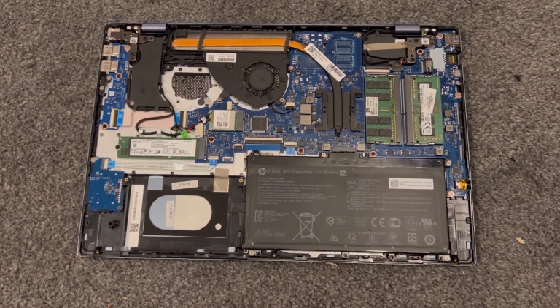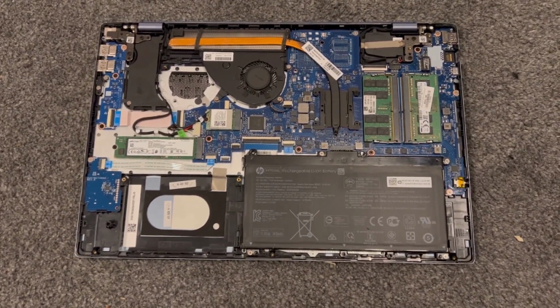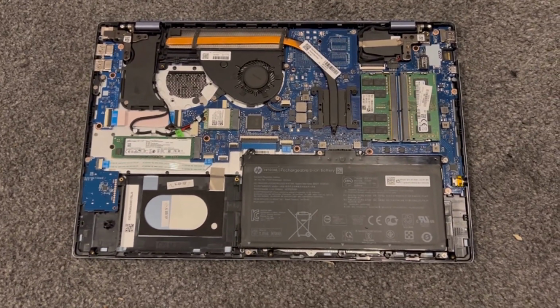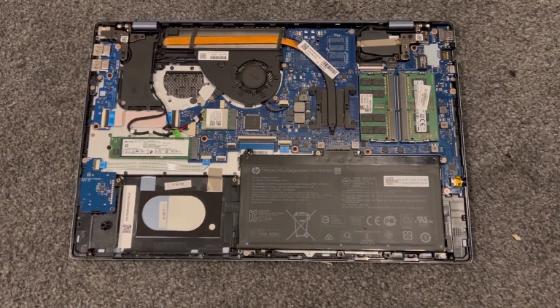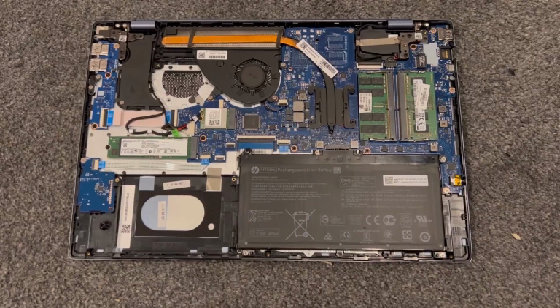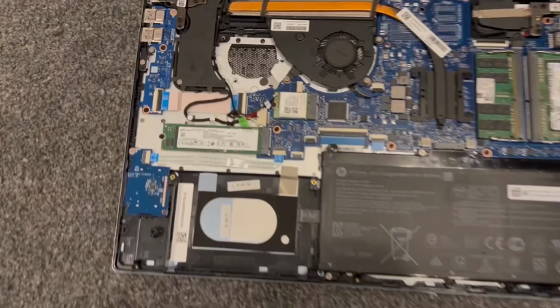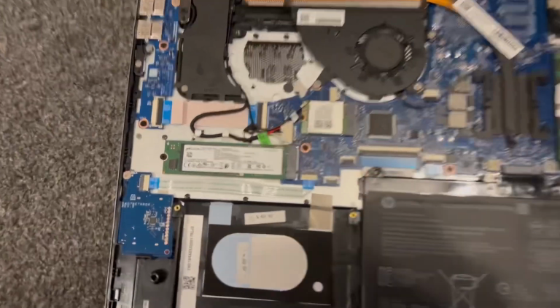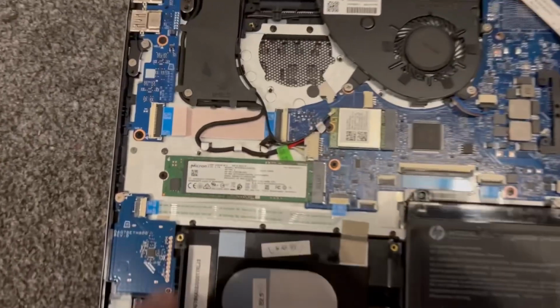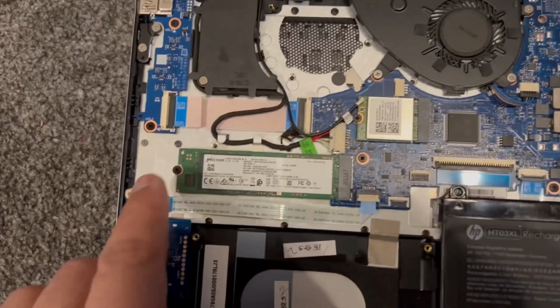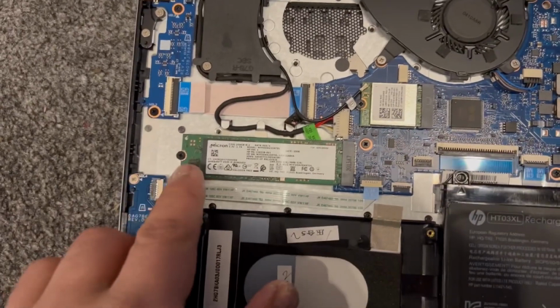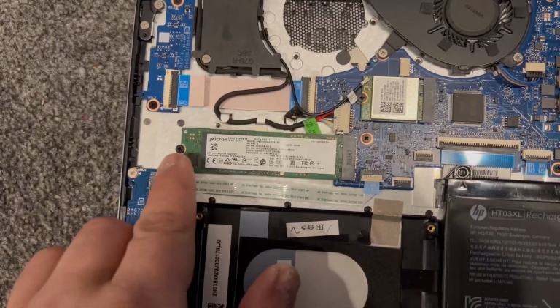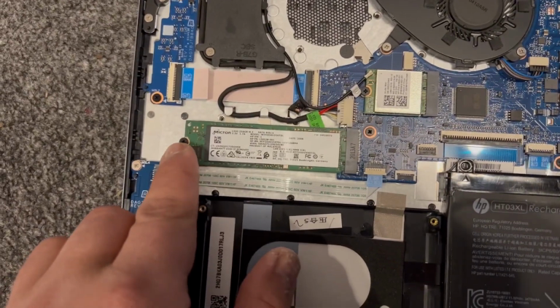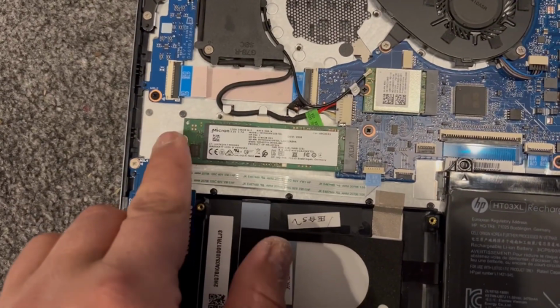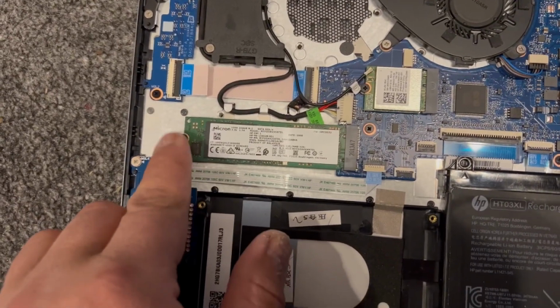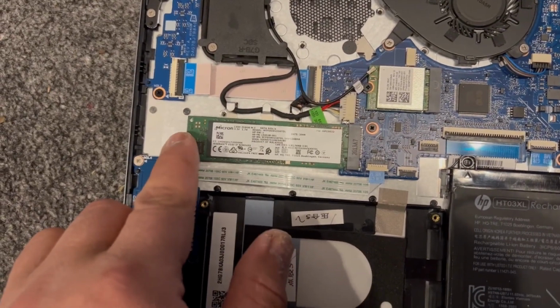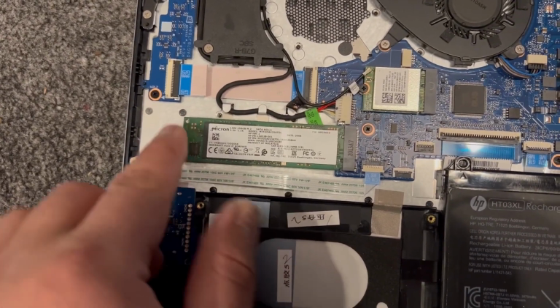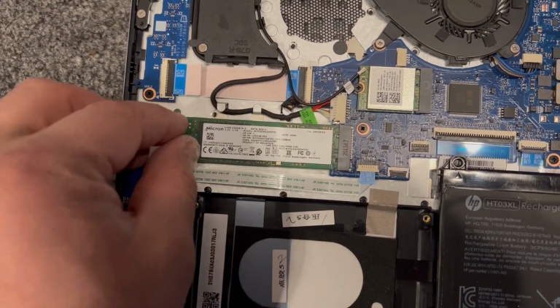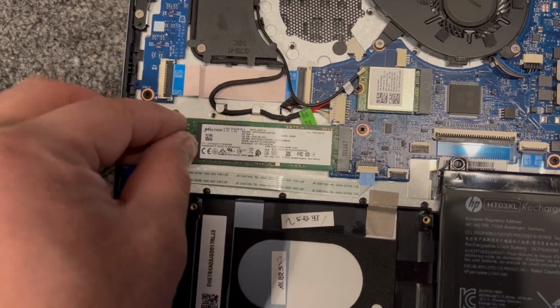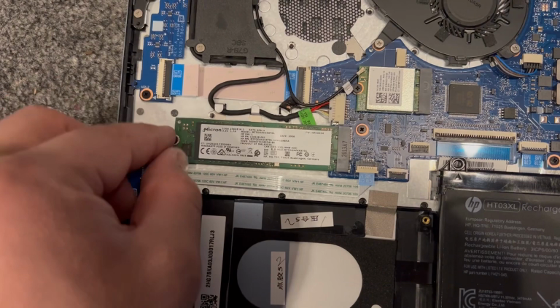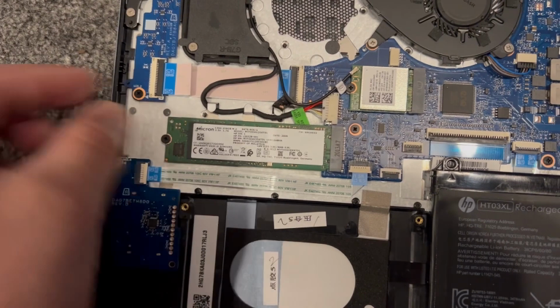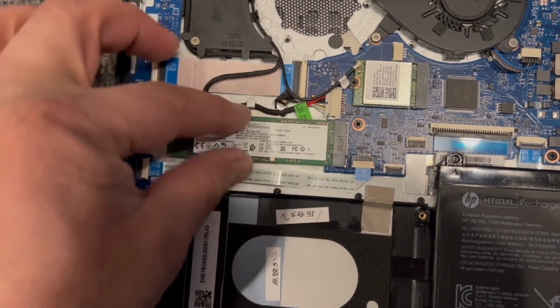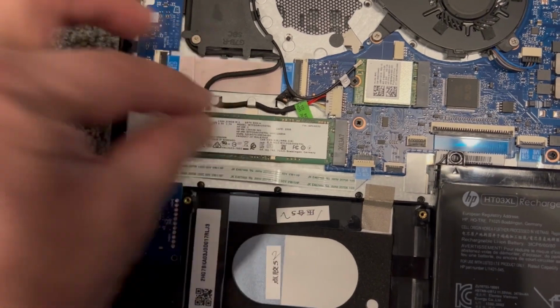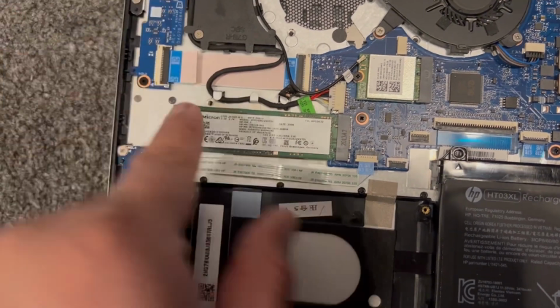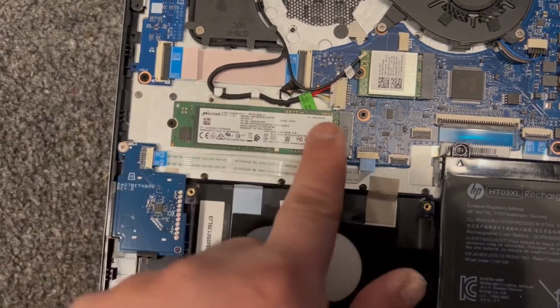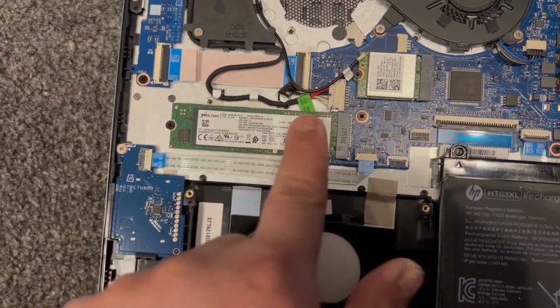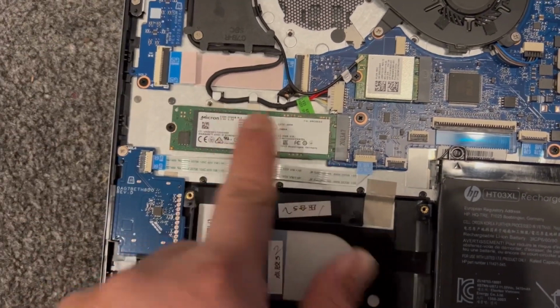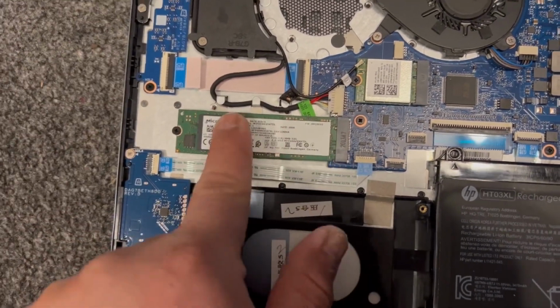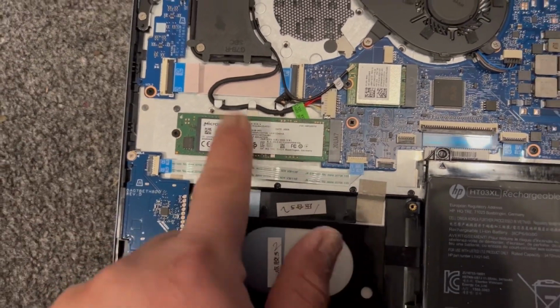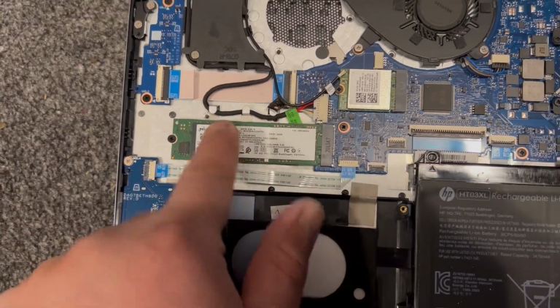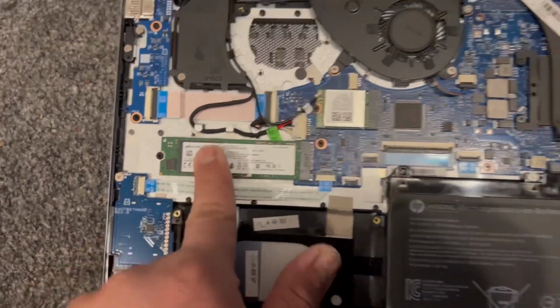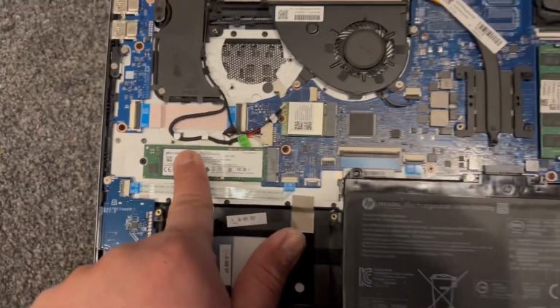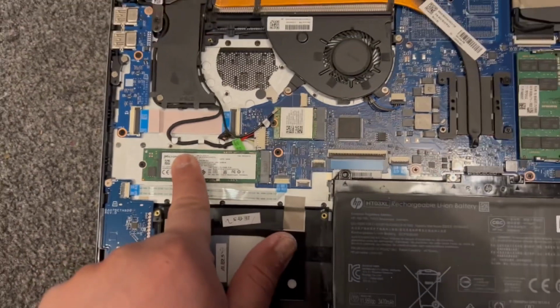As for the SSD, there's one screw here — remove that and it just pops out. This is the M.2 SSD, it's located here.